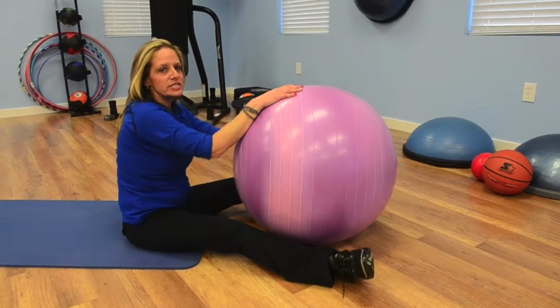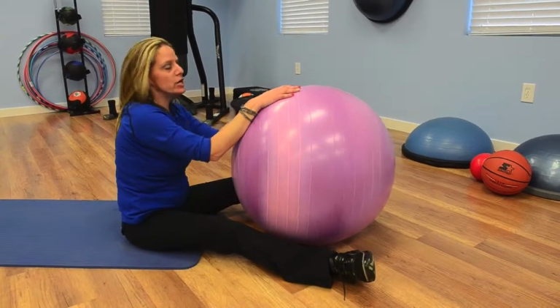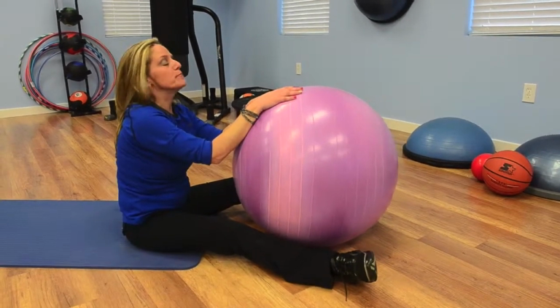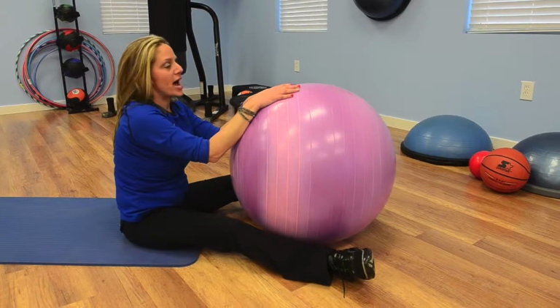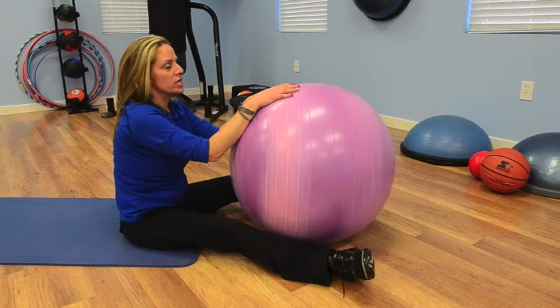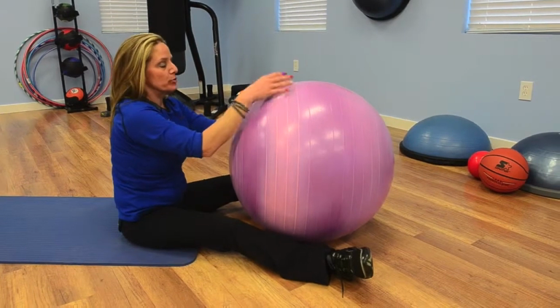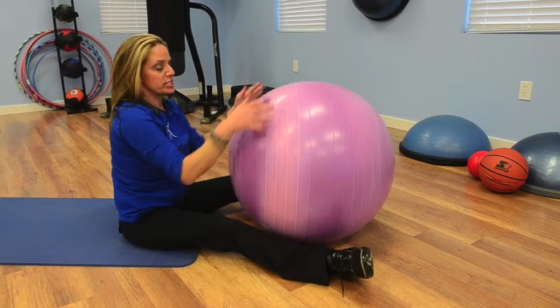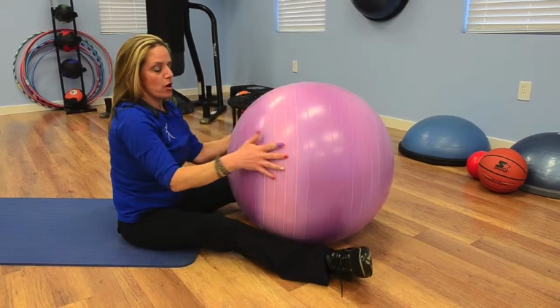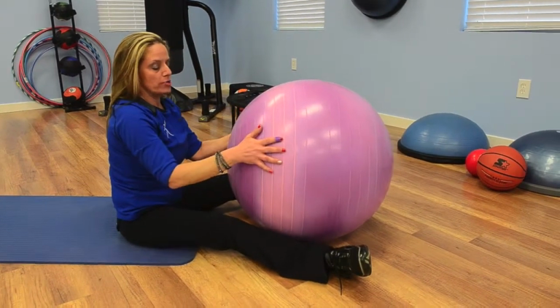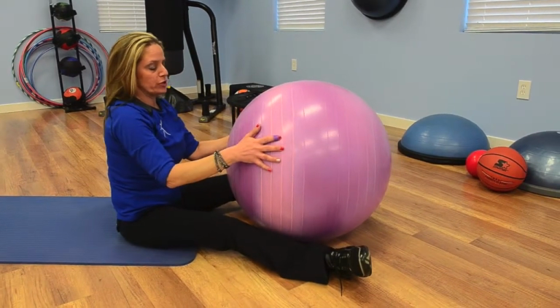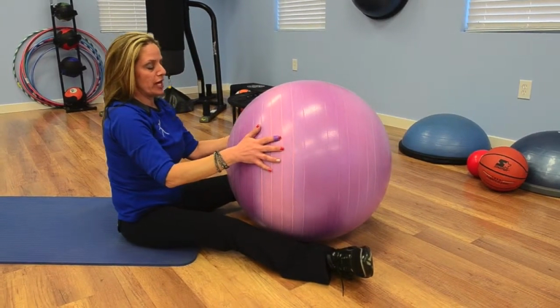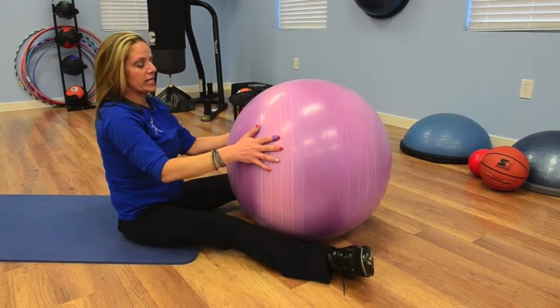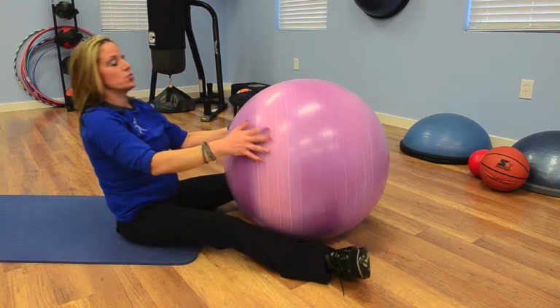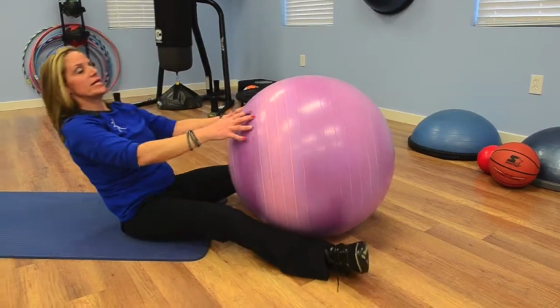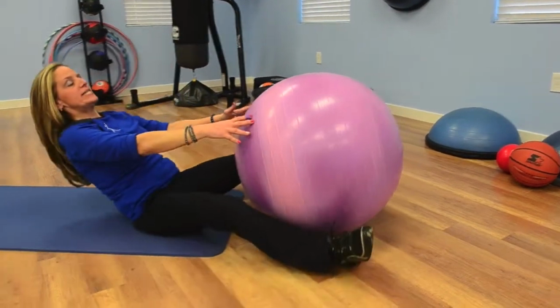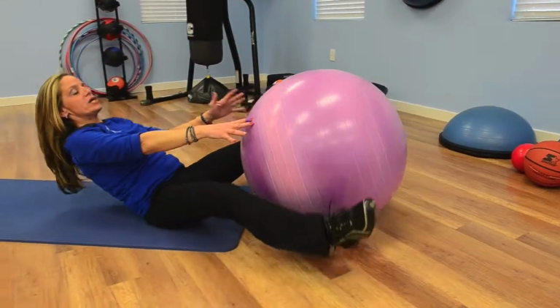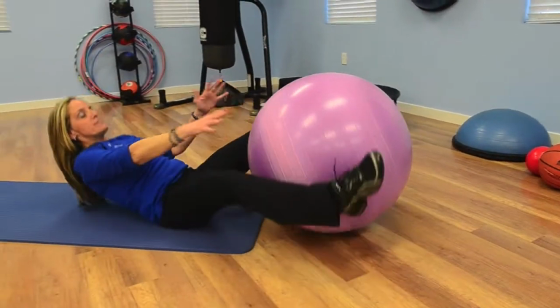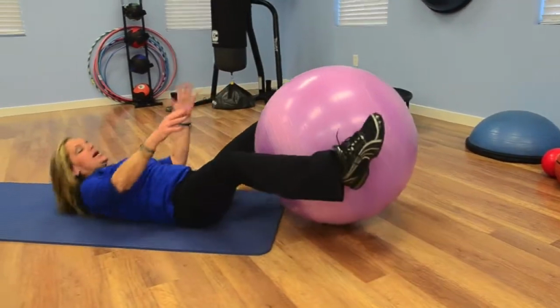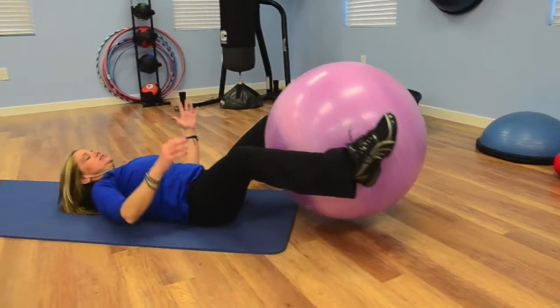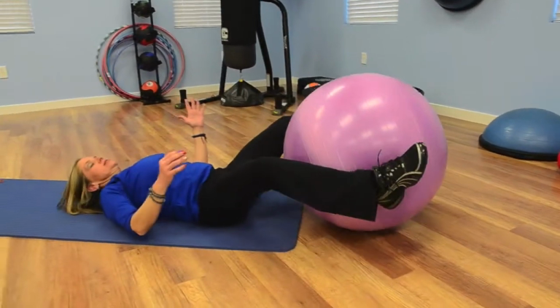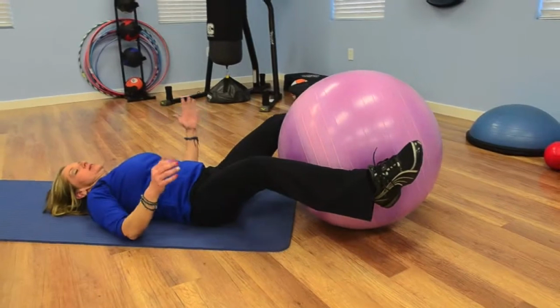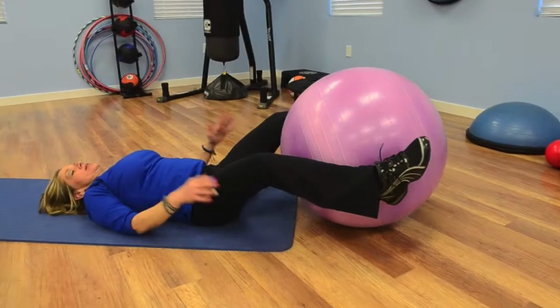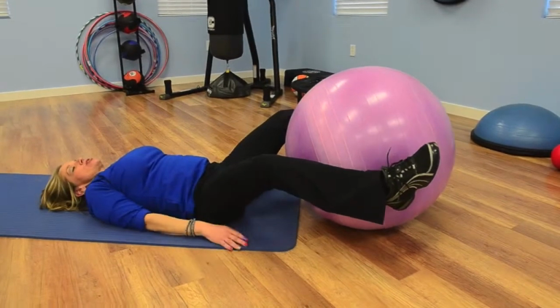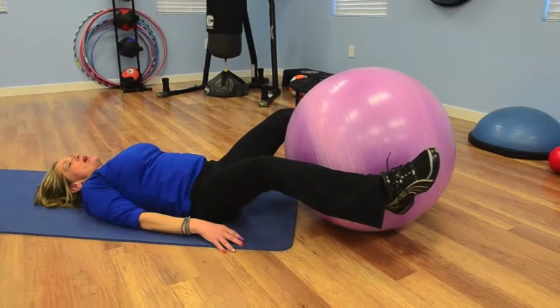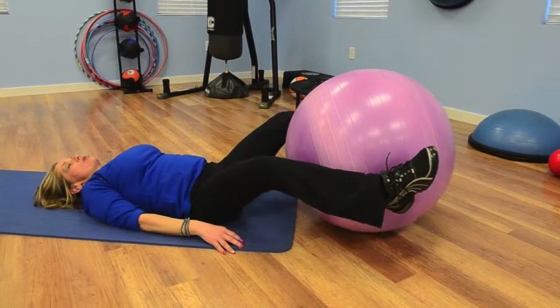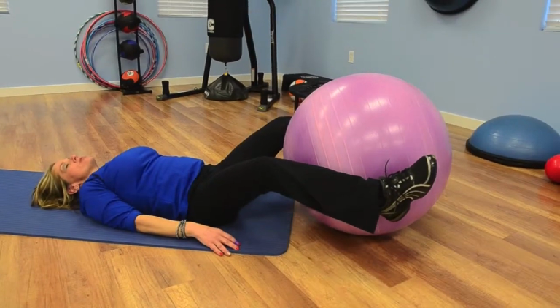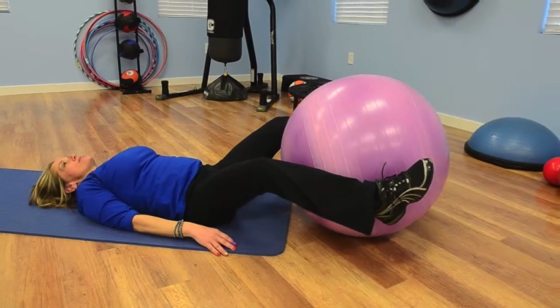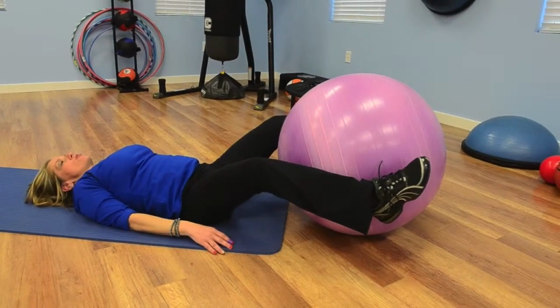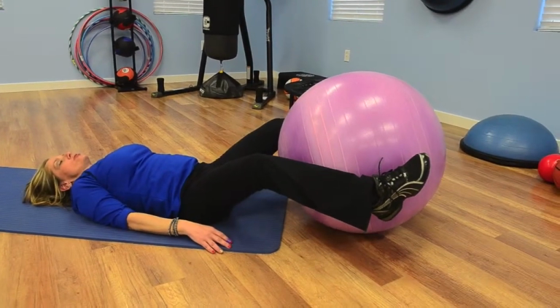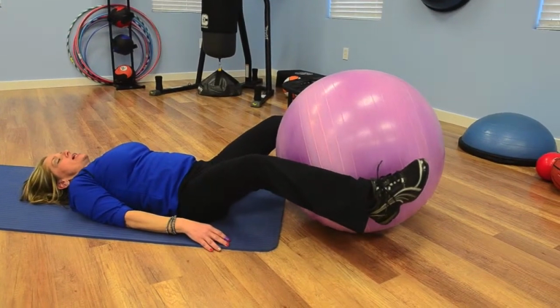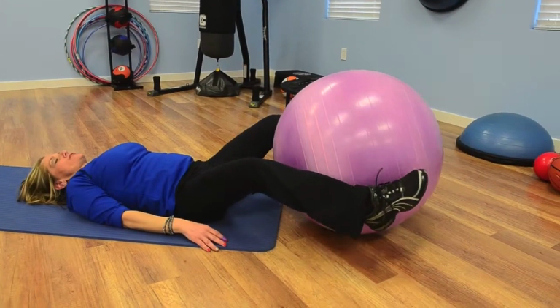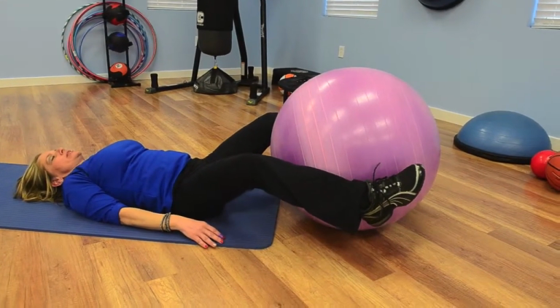Seat it on your mat and place the ball between your legs. You want to lay down on the mat and grab a hold of the ball with your legs firmly.